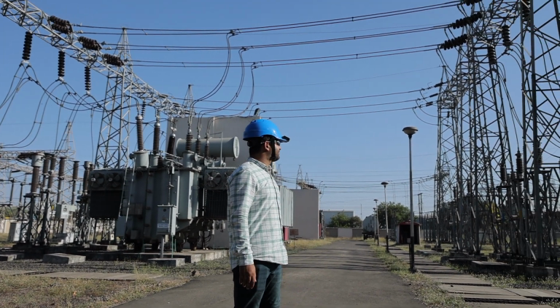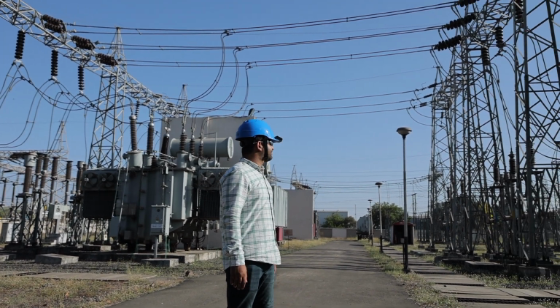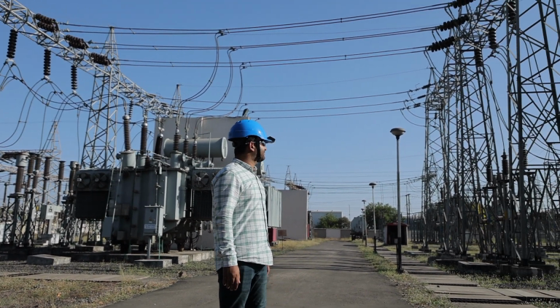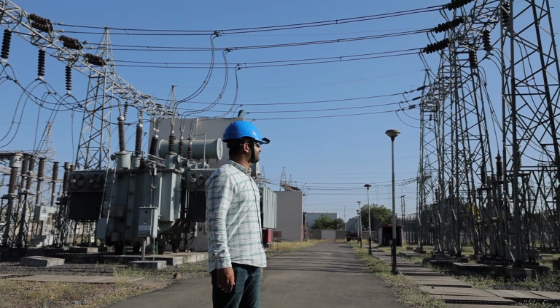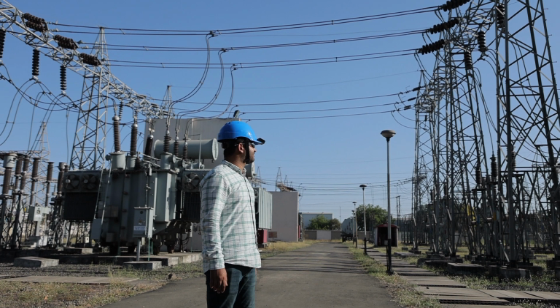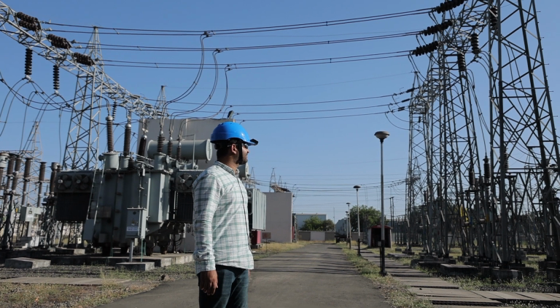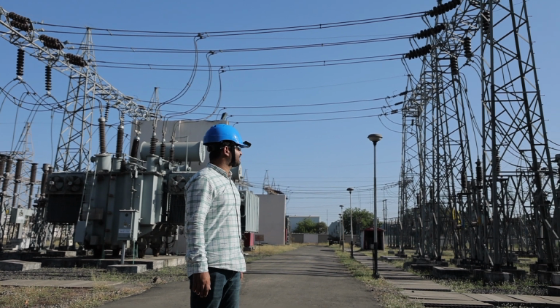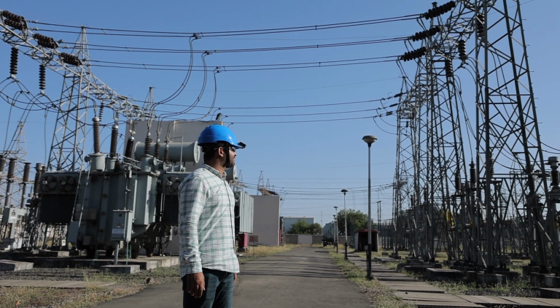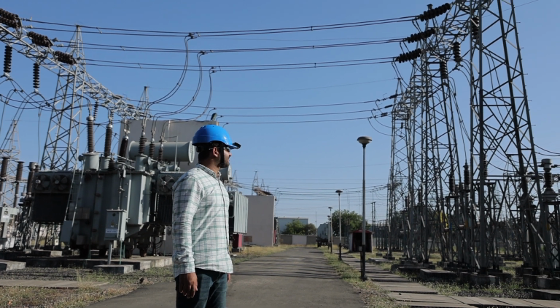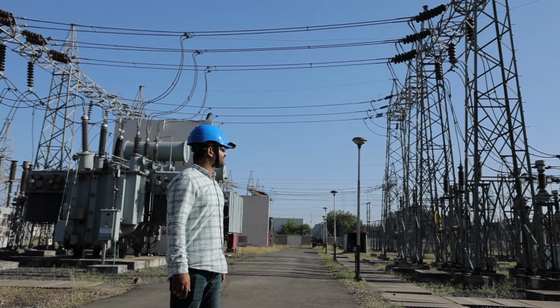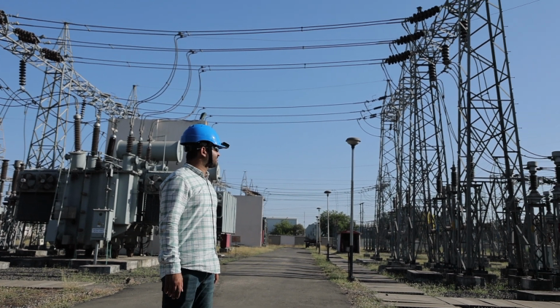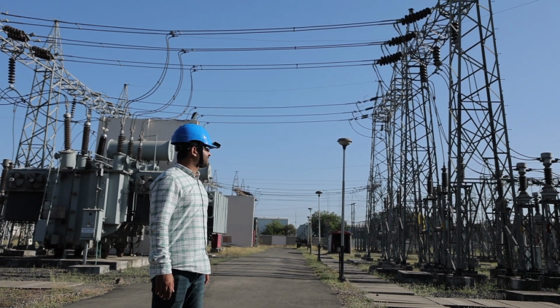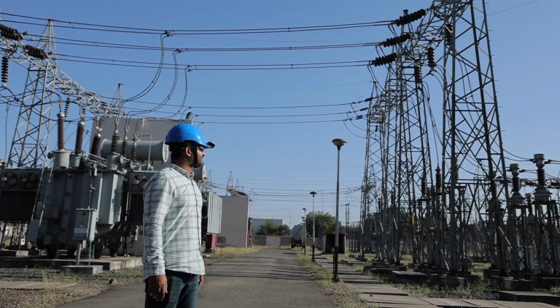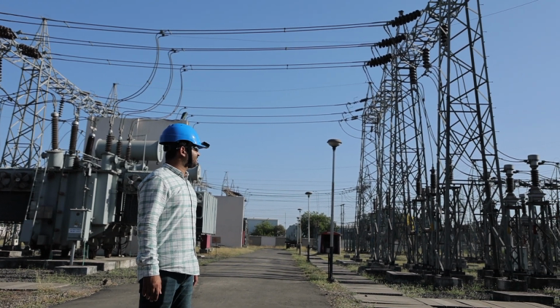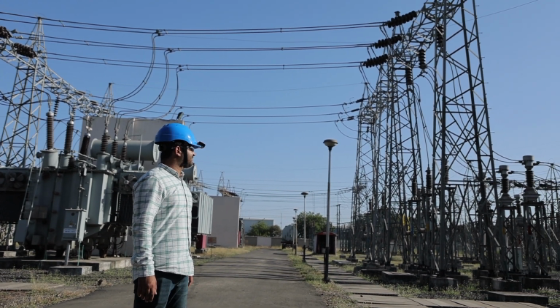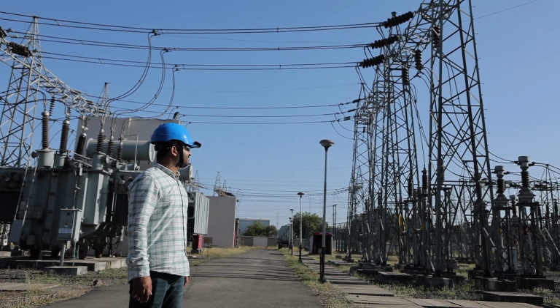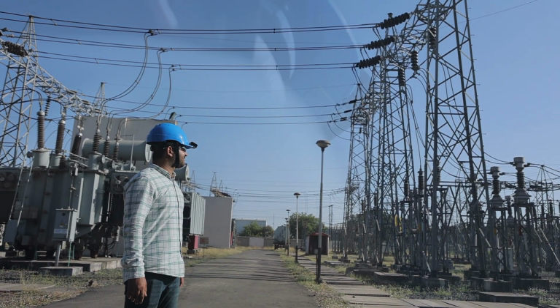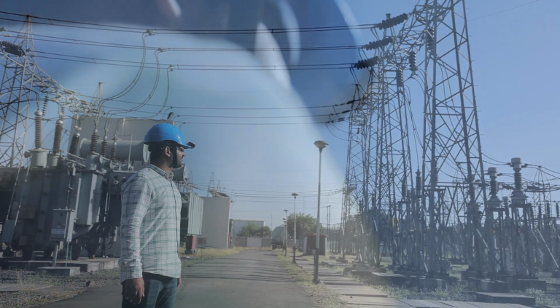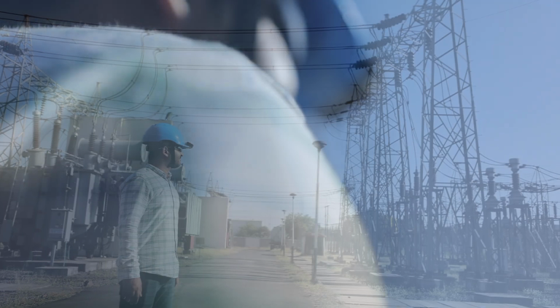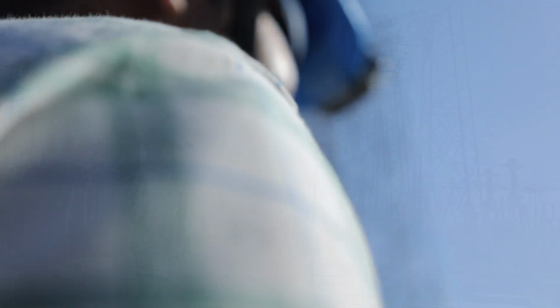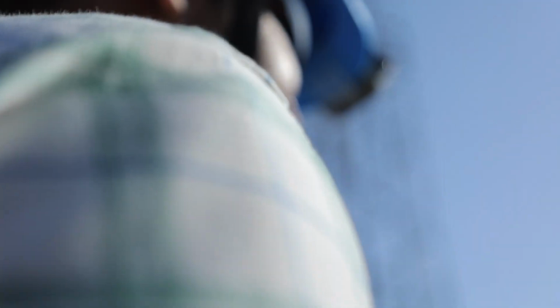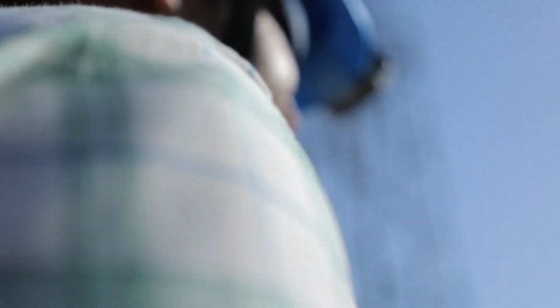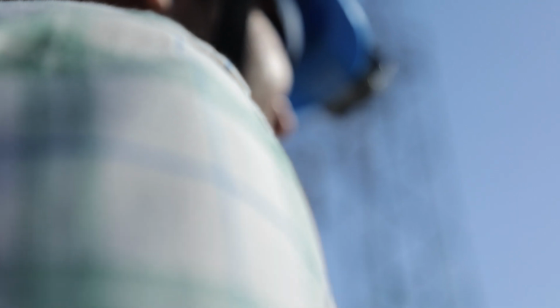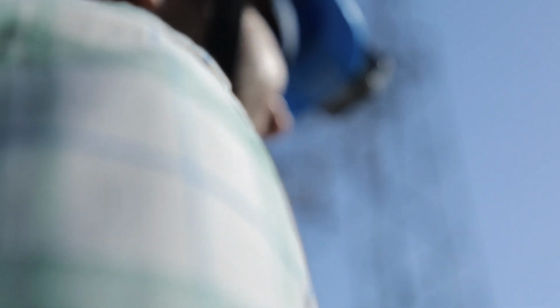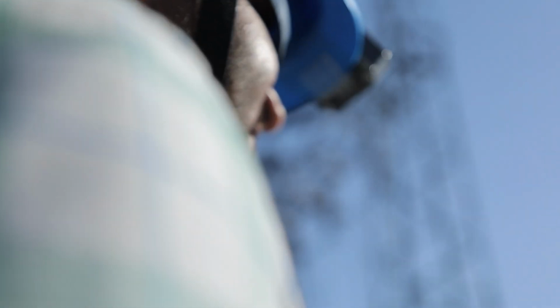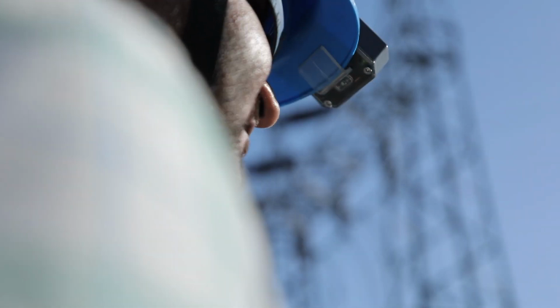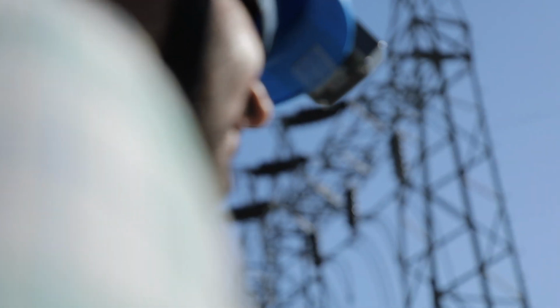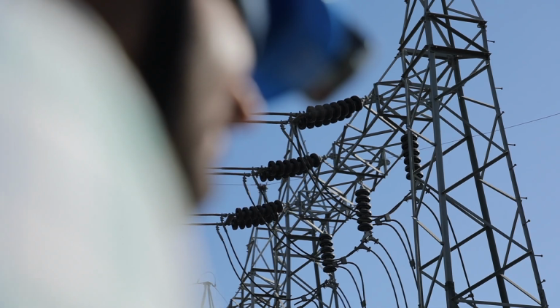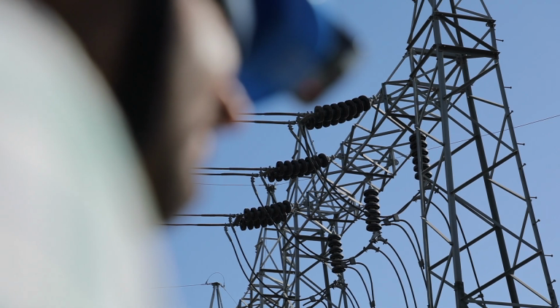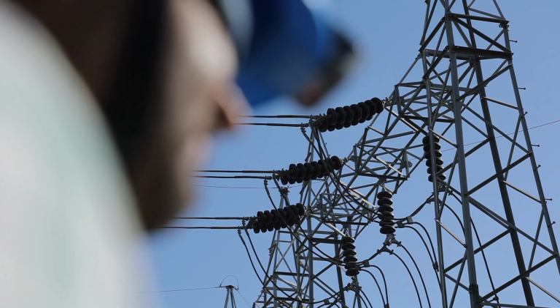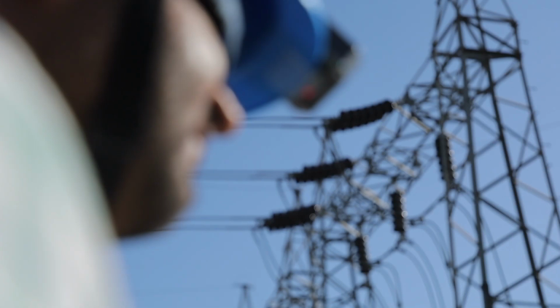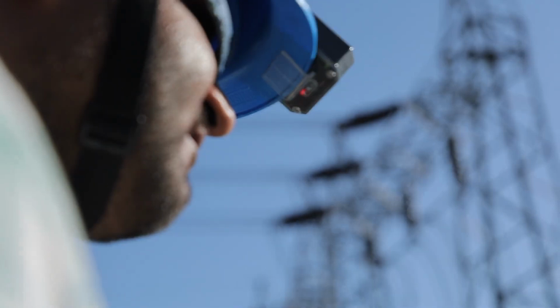Our VoltSense is also designed with your safety in mind. It will only sound an alarm when the voltage is at a dangerous level, so you can work with peace of mind.